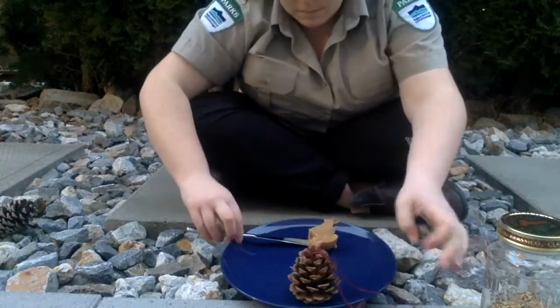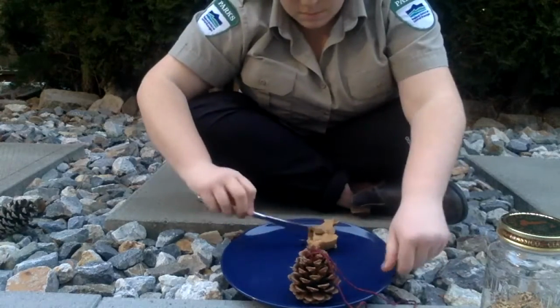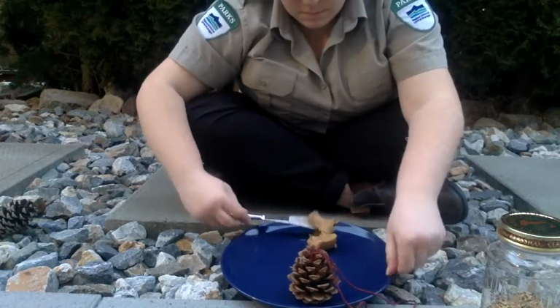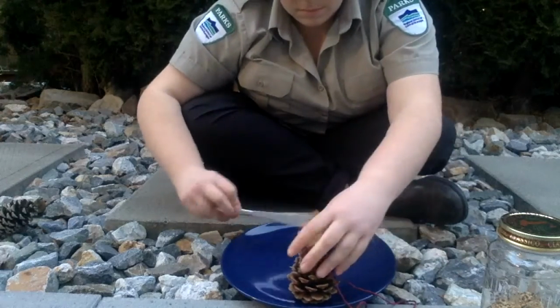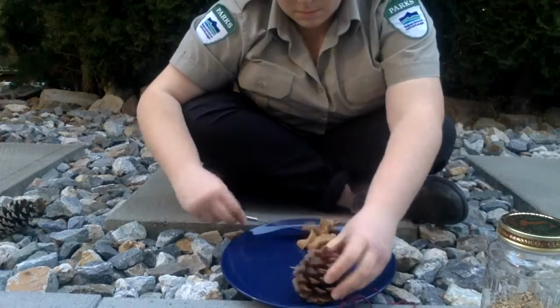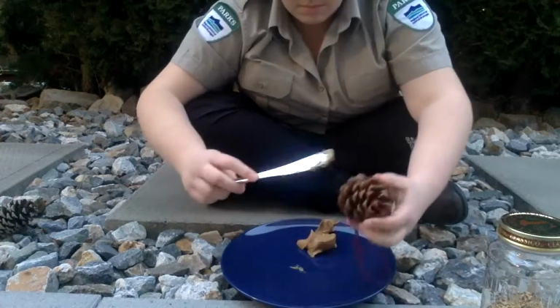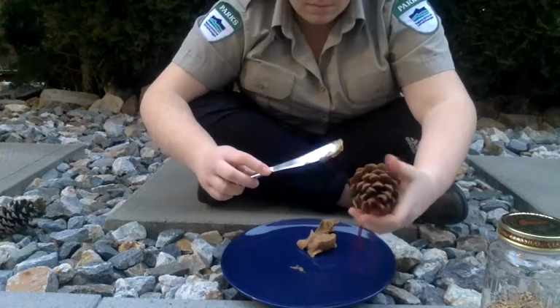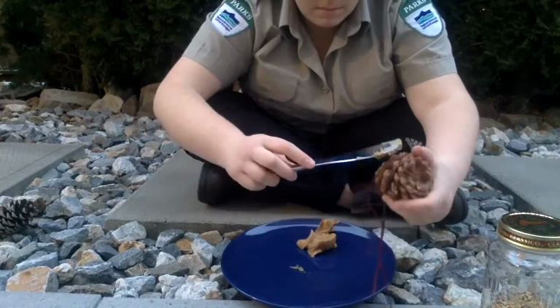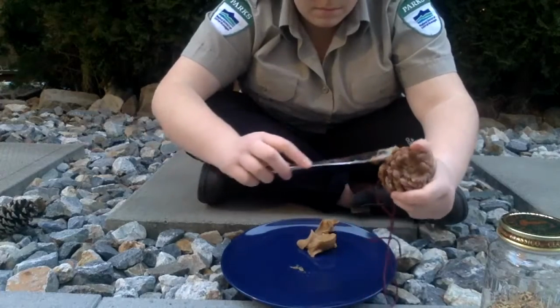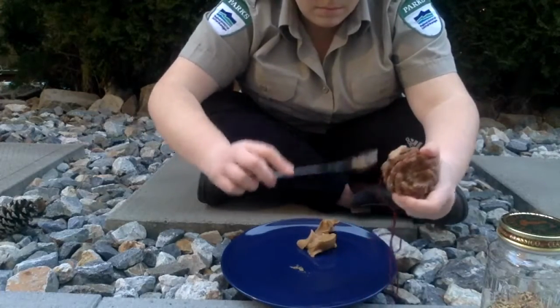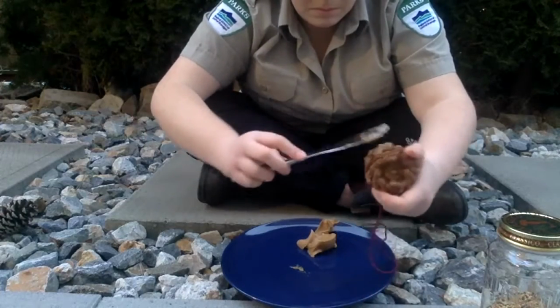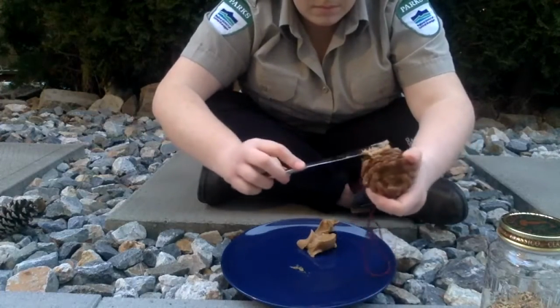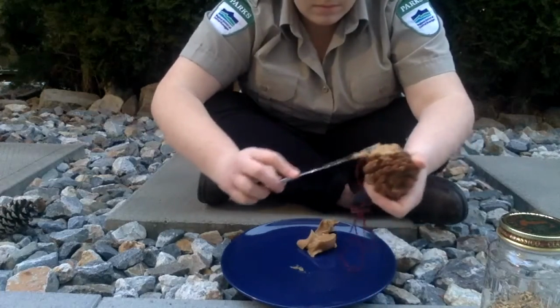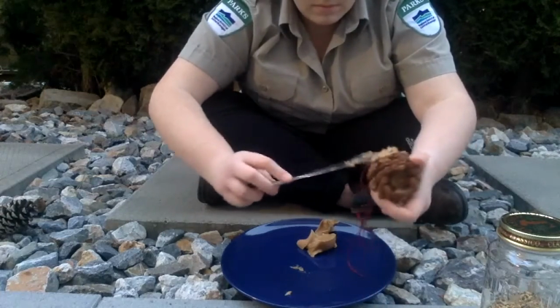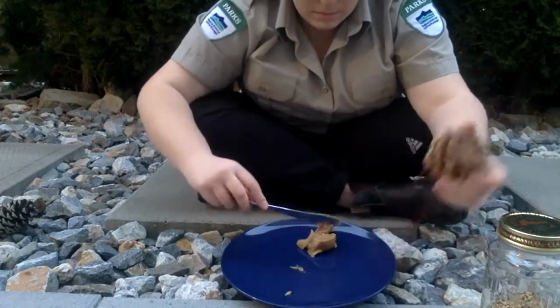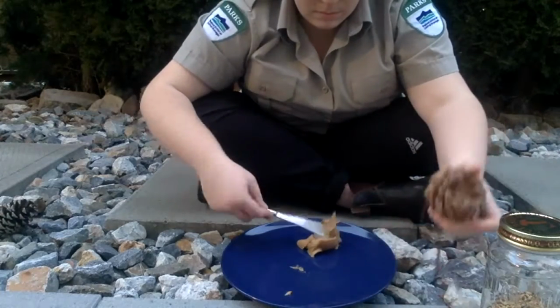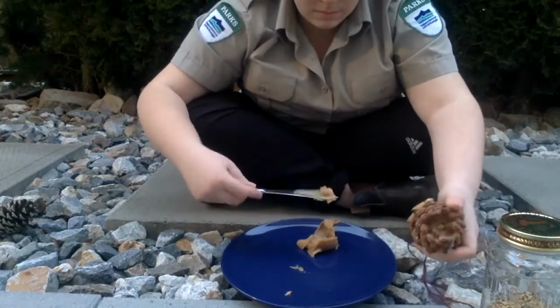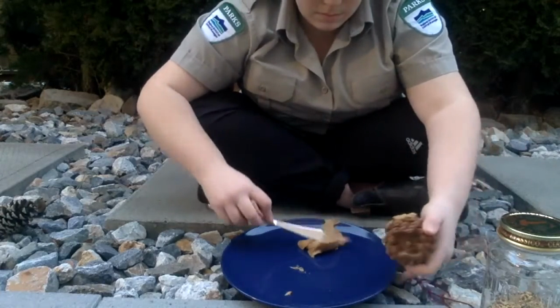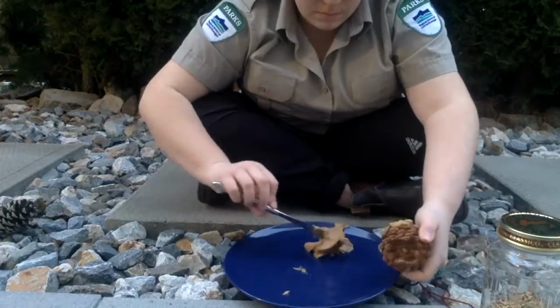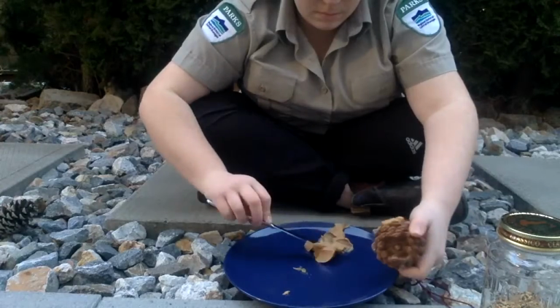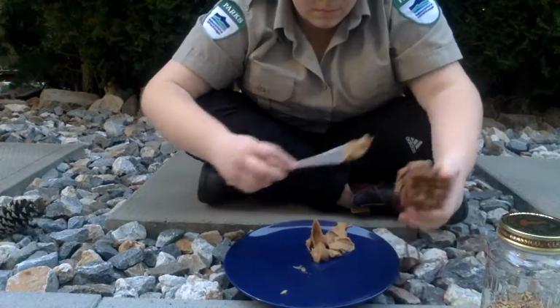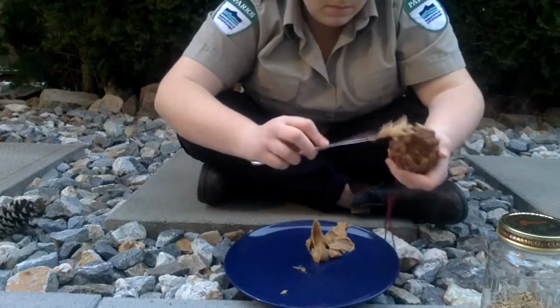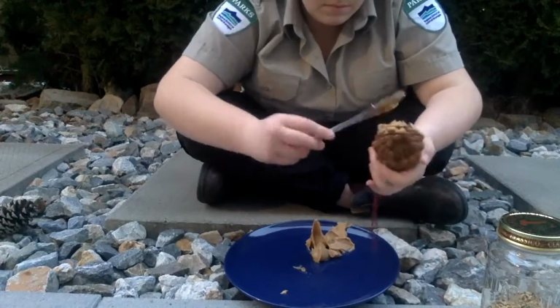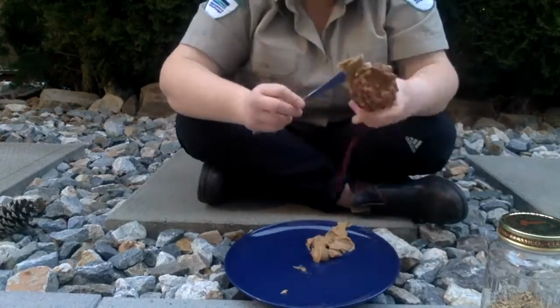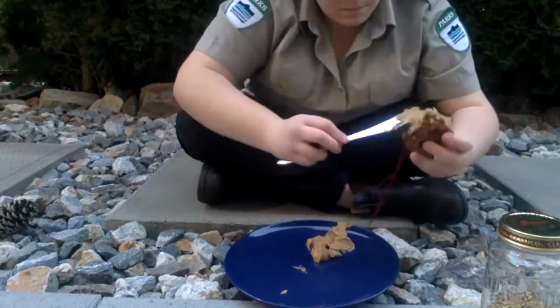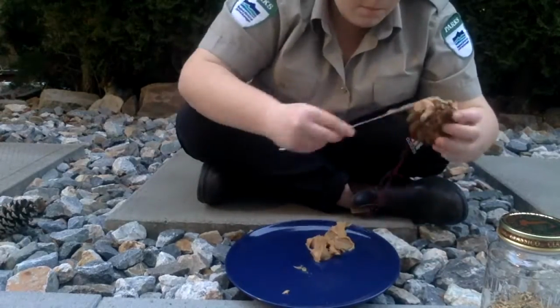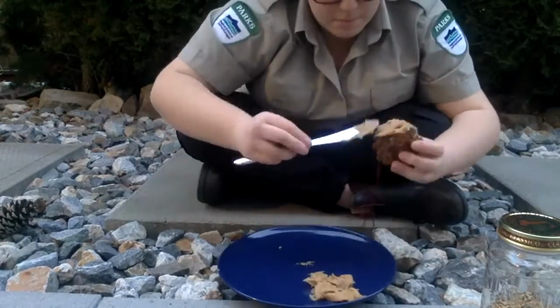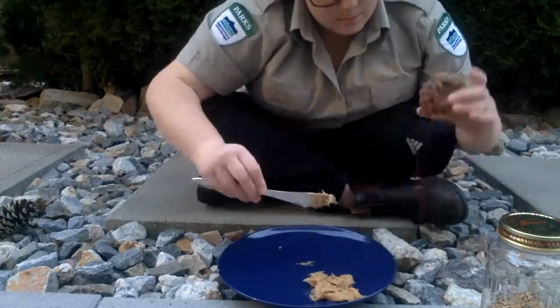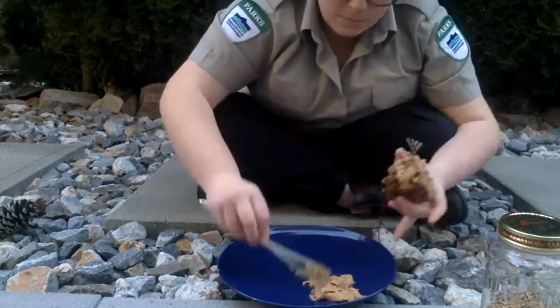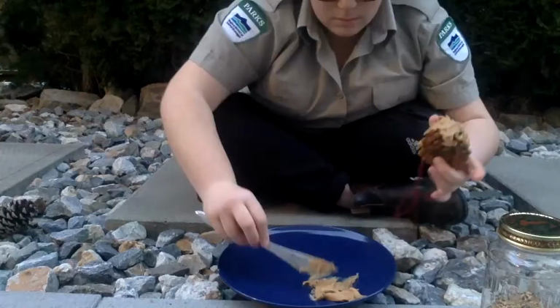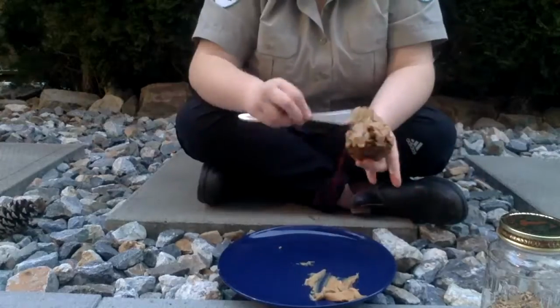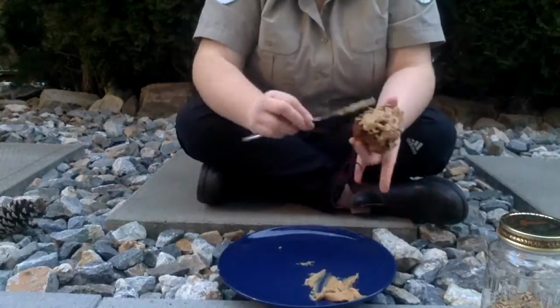Next you will want to add peanut butter all around. If you're using a pine cone you want to make sure it gets into all the little cracks and crevices and make it really sticky so that the birdseed can stick on there really well and won't fall off before the birds can get to it.